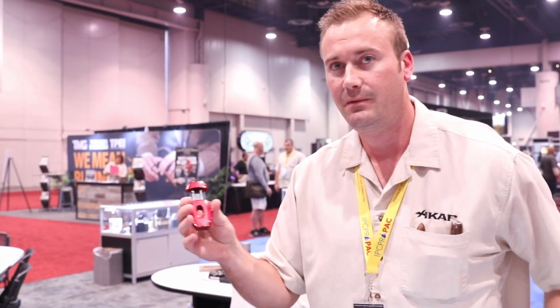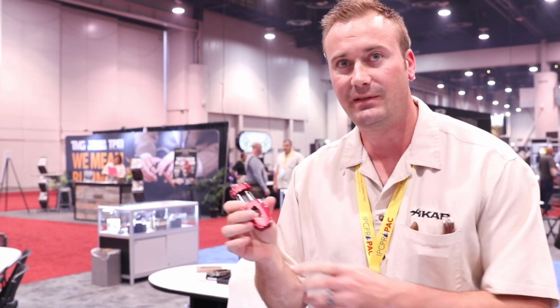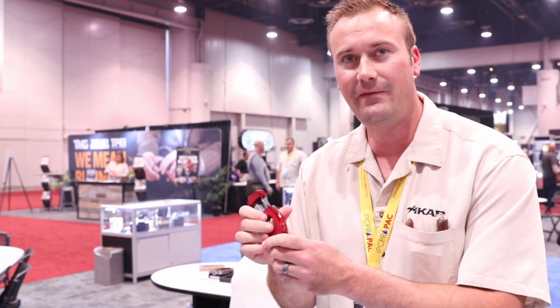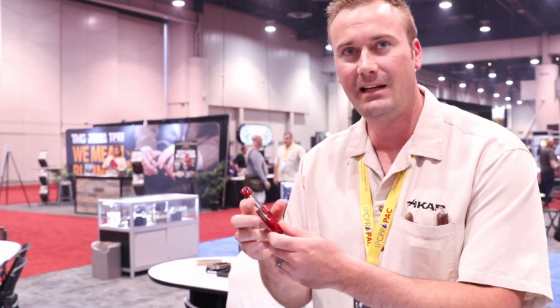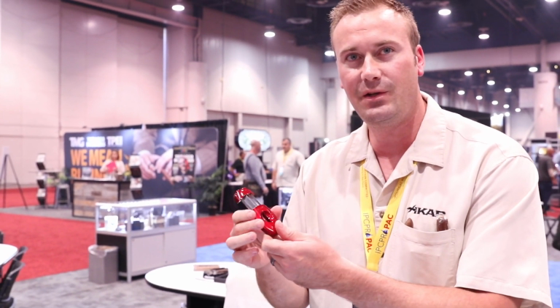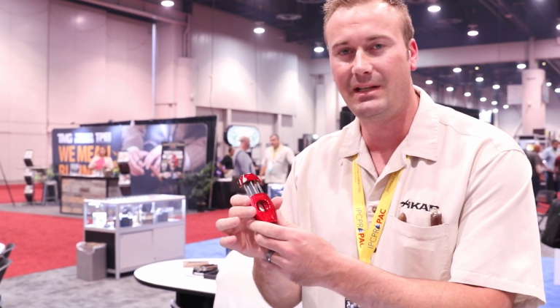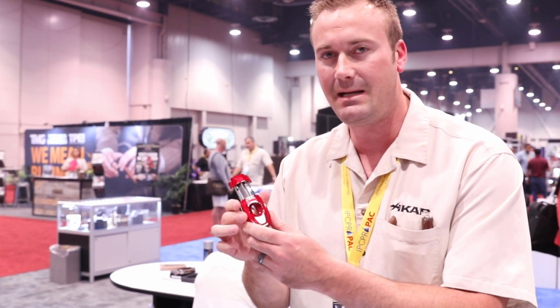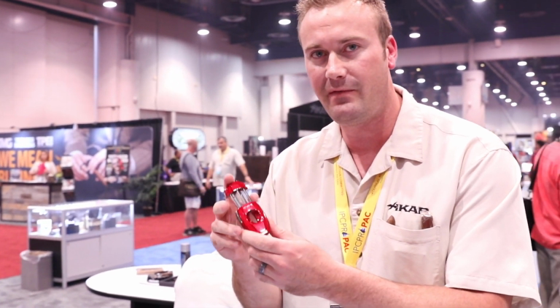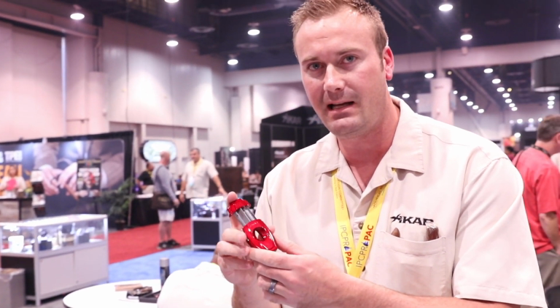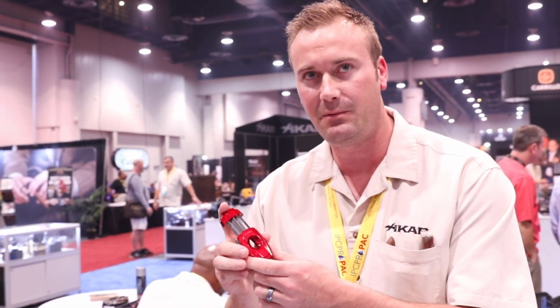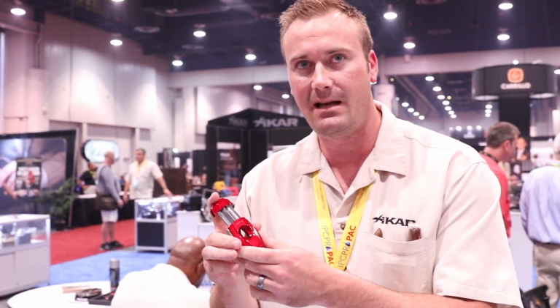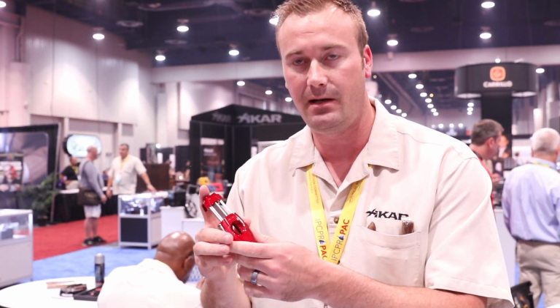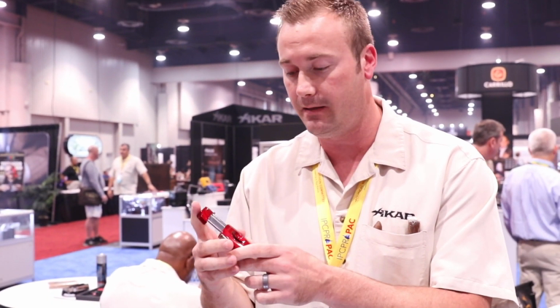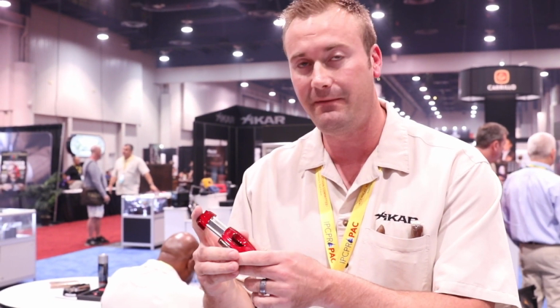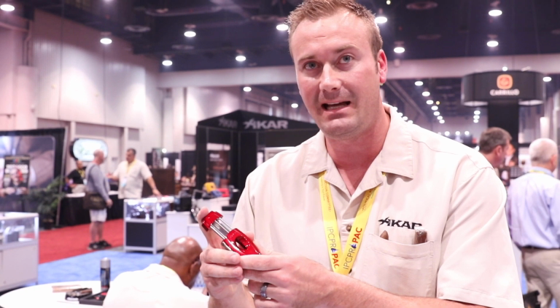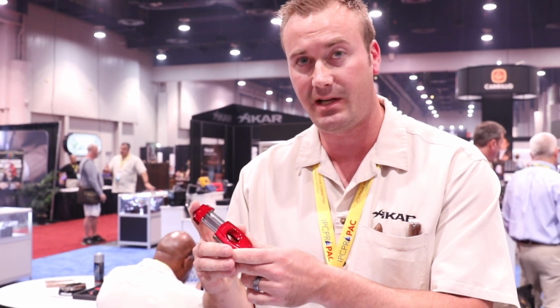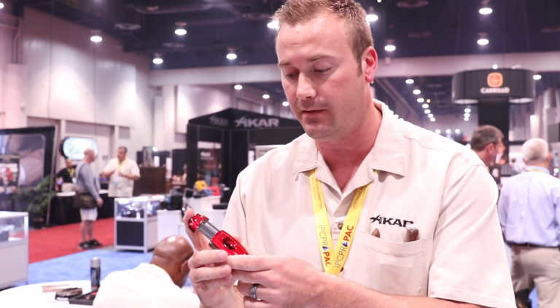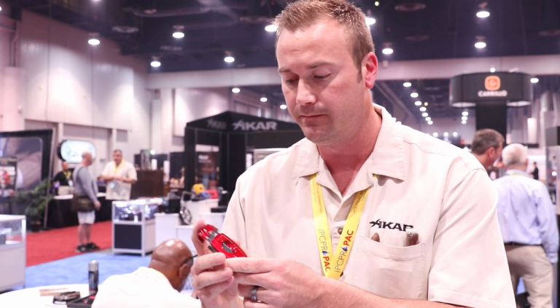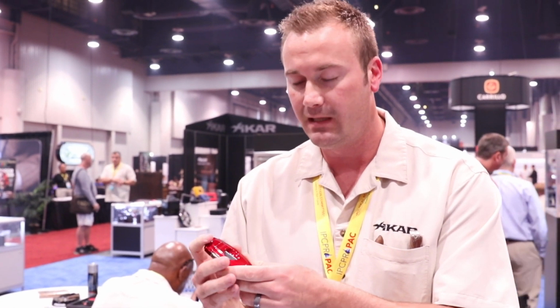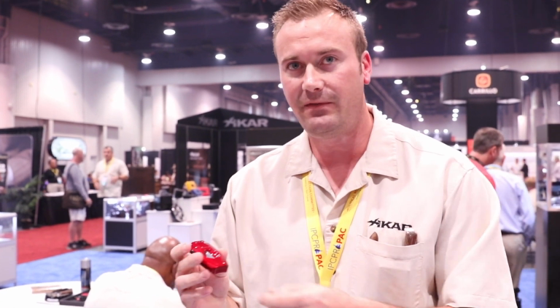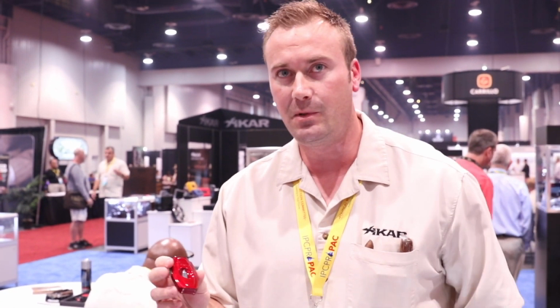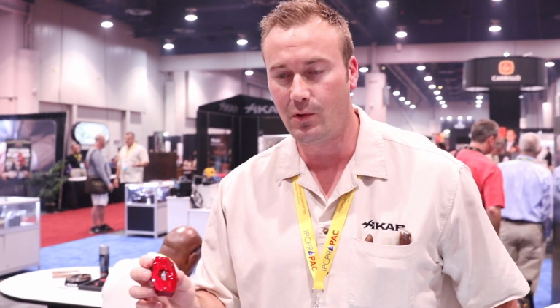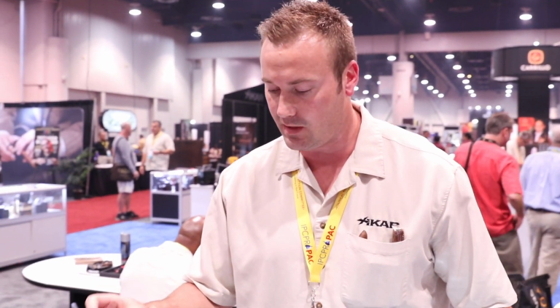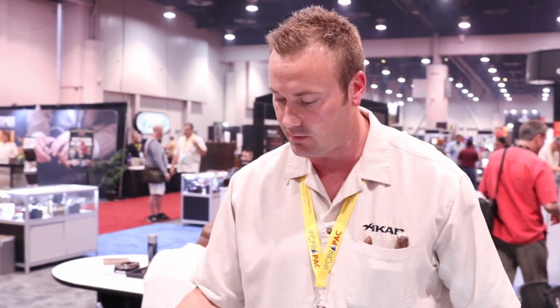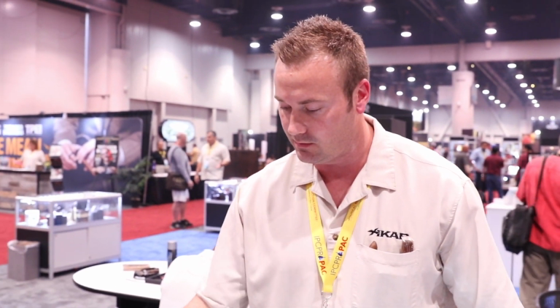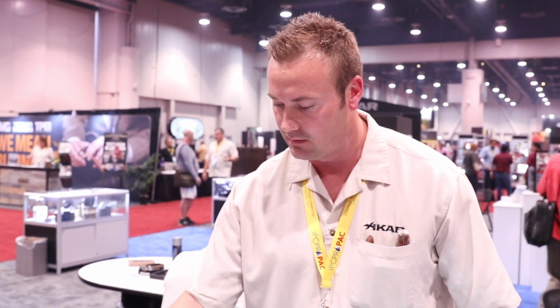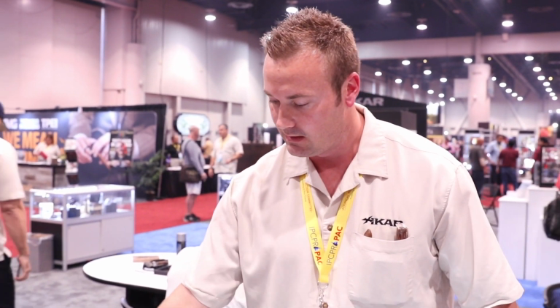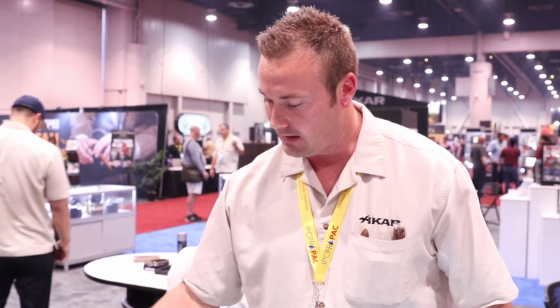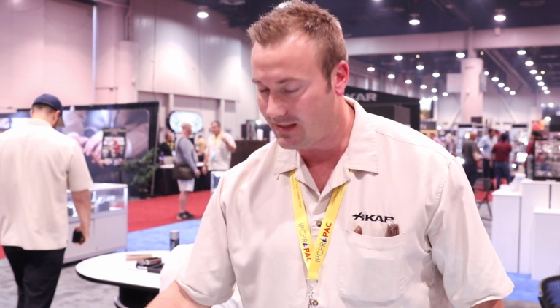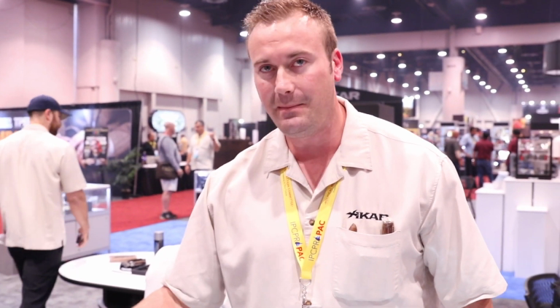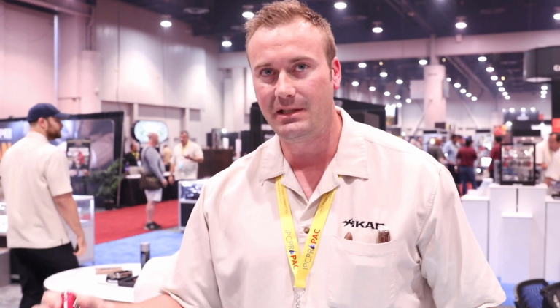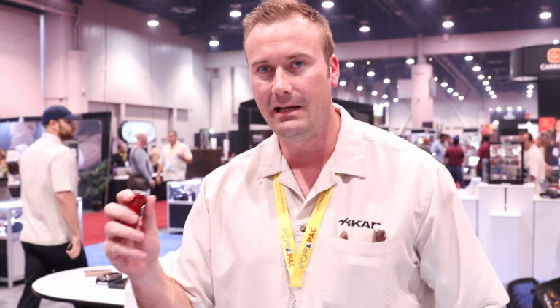This is our VX2. It's a deeper V-cut than we have in the VX cutter. It's available in four different colors, and it's got the matching lighter.